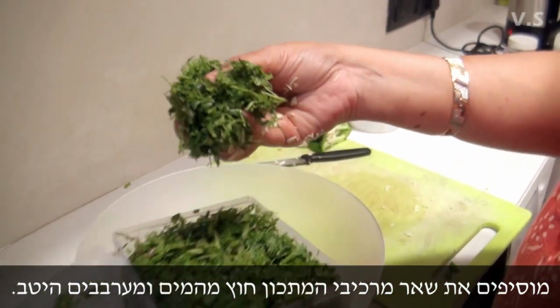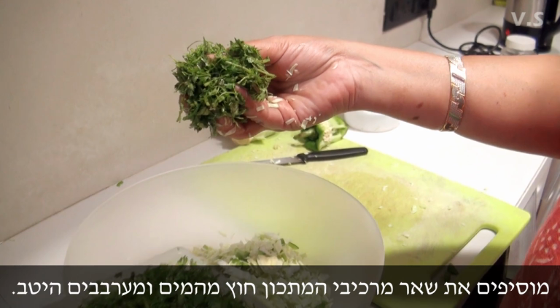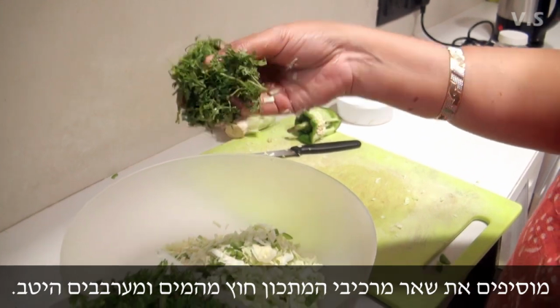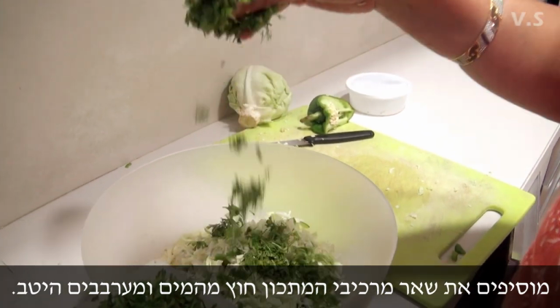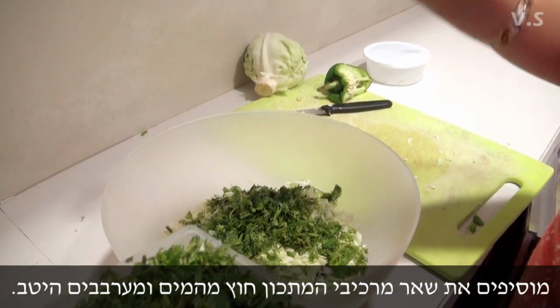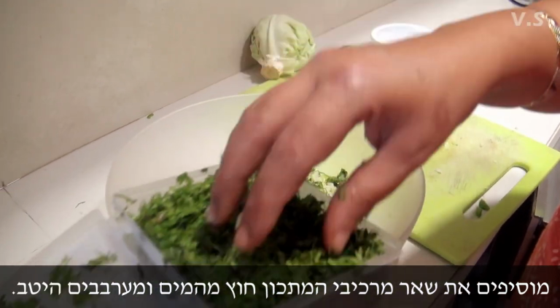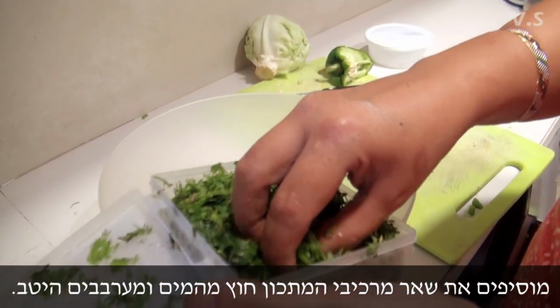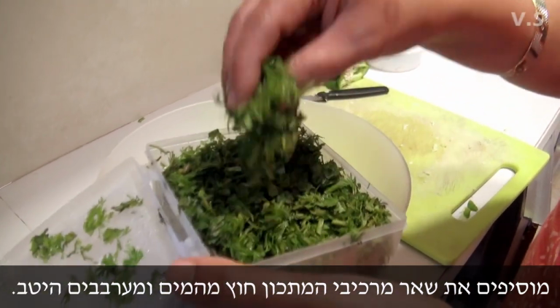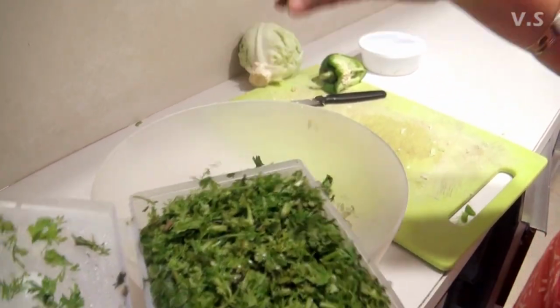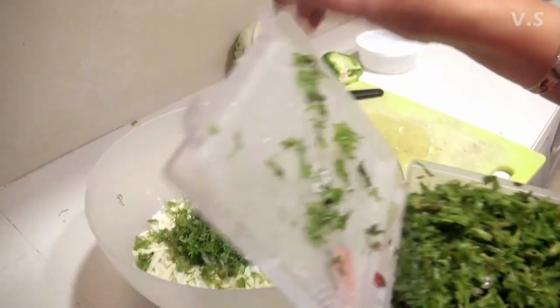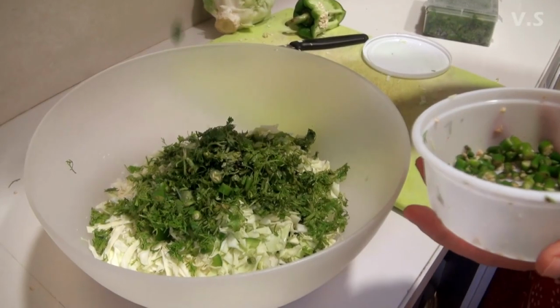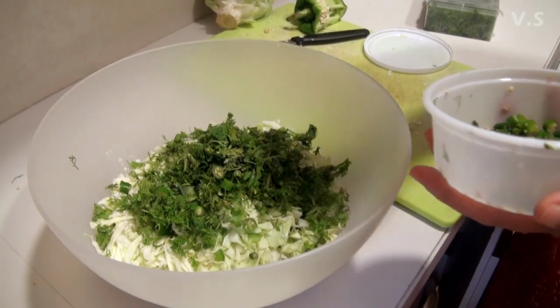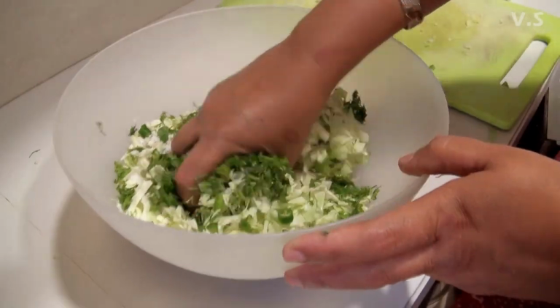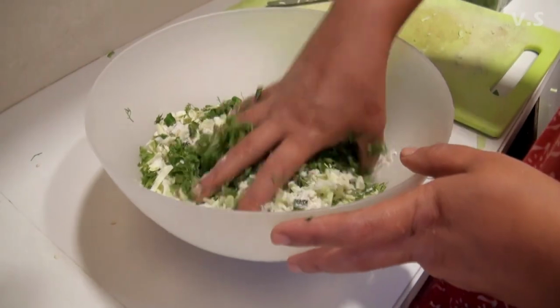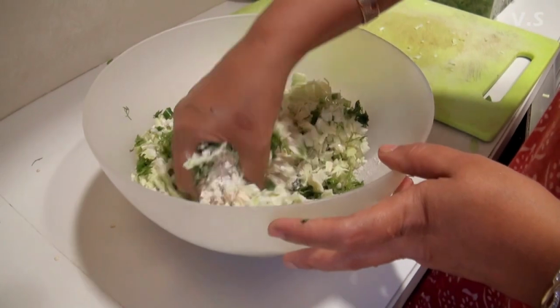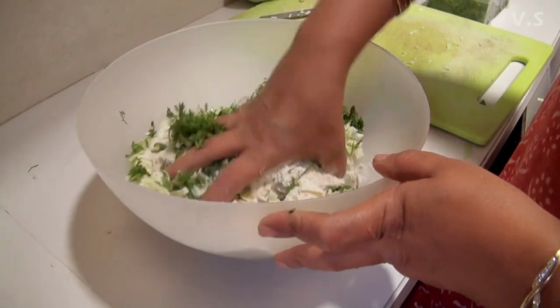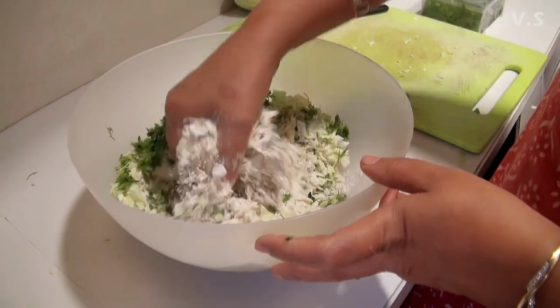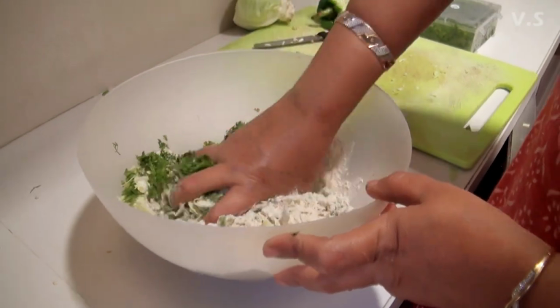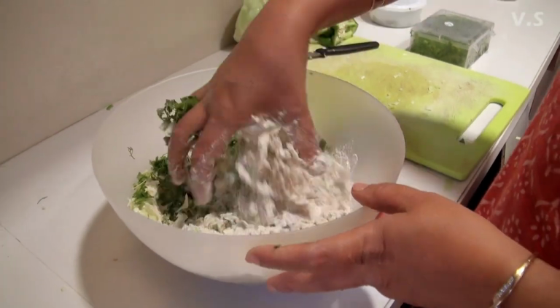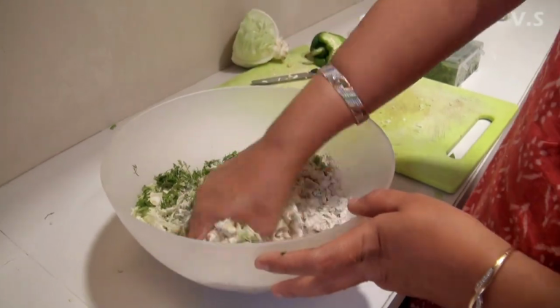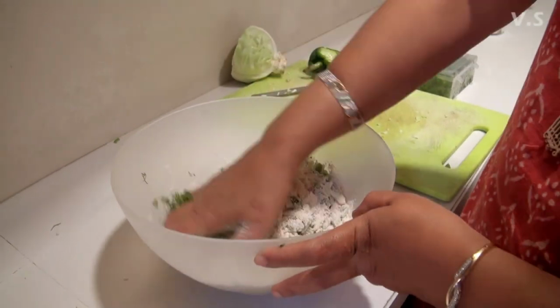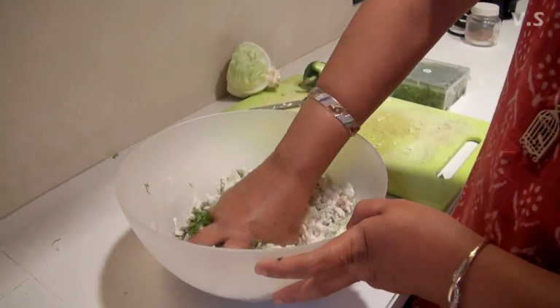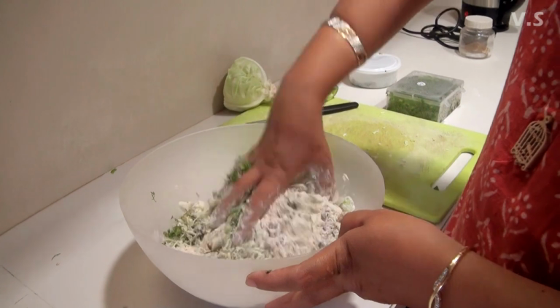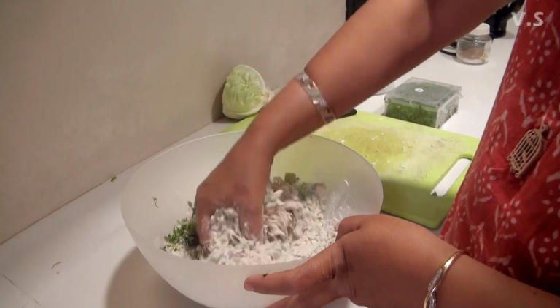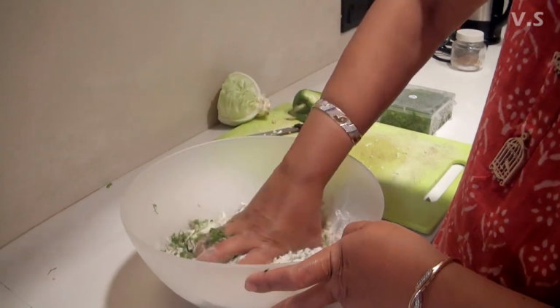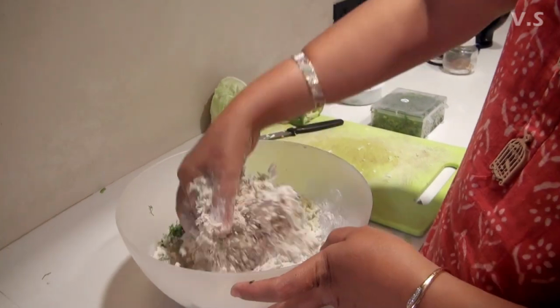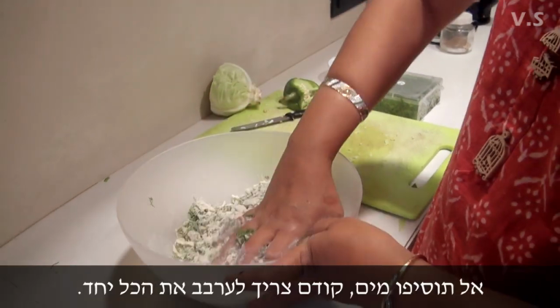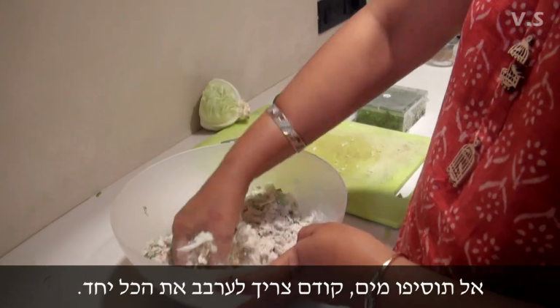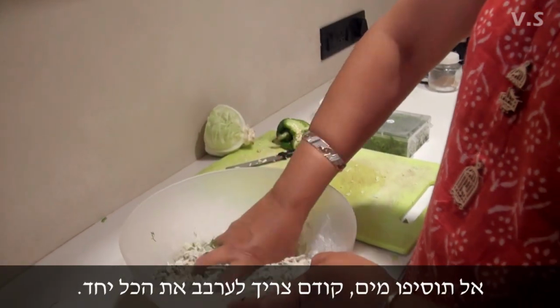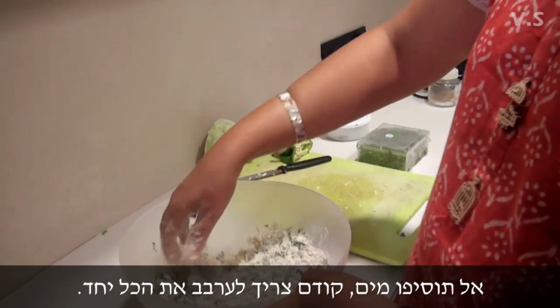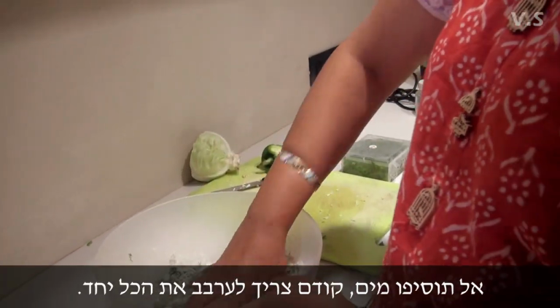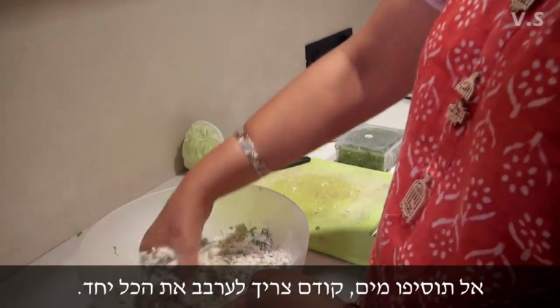Already washed and chopped, it makes it easier for us. First you will mix everything — the oil, the salt, and everything together. Don't put the water immediately; first you have to mix it all.